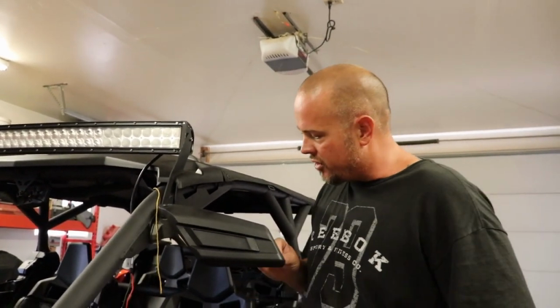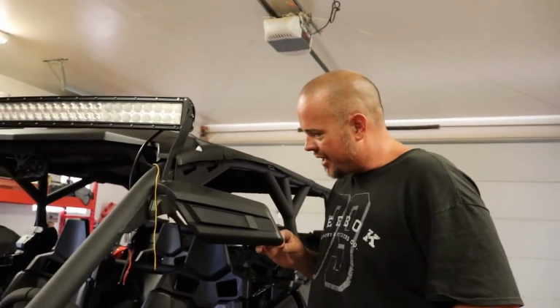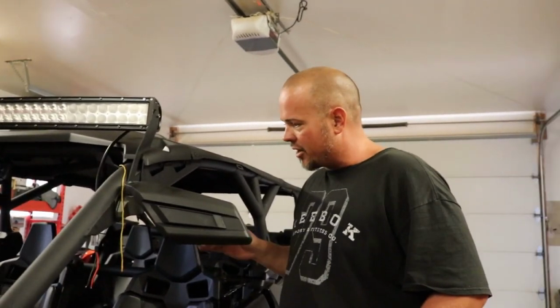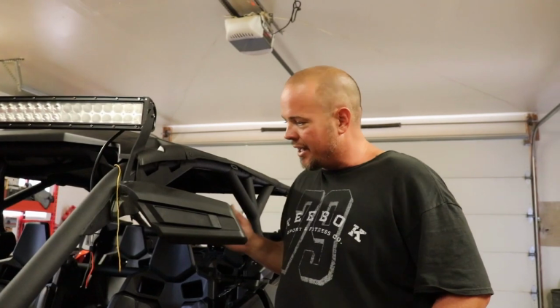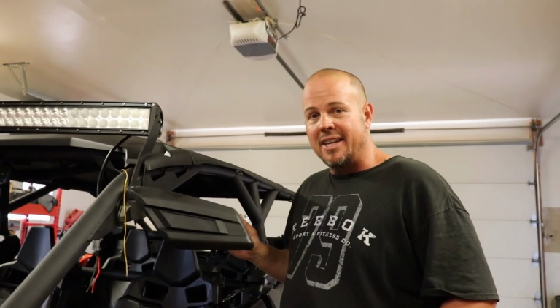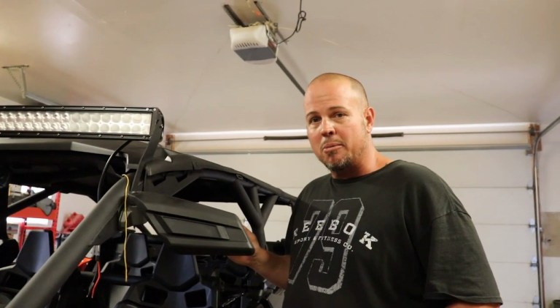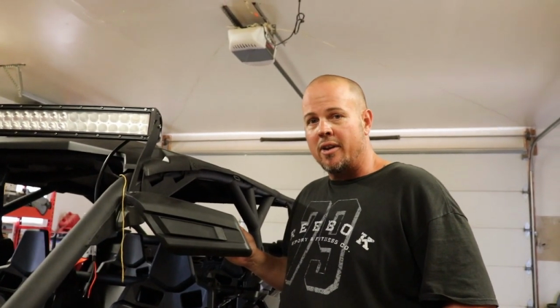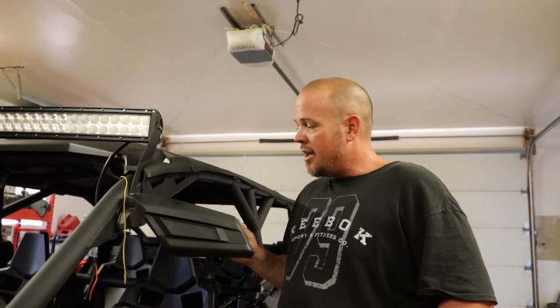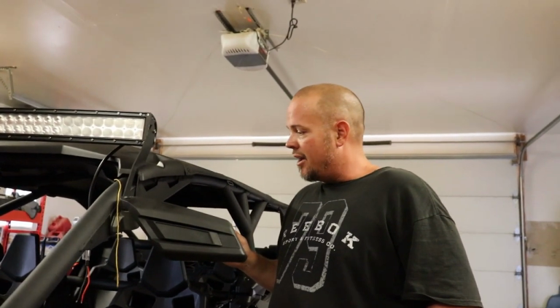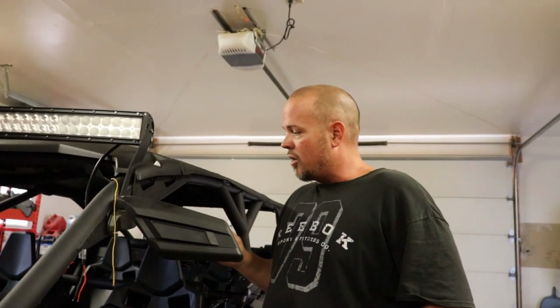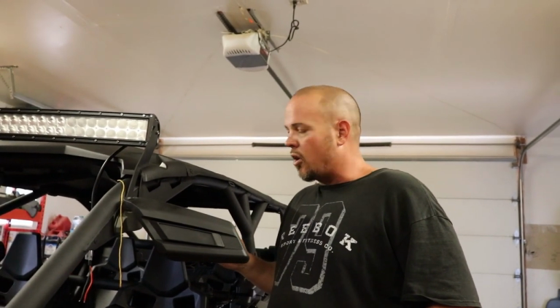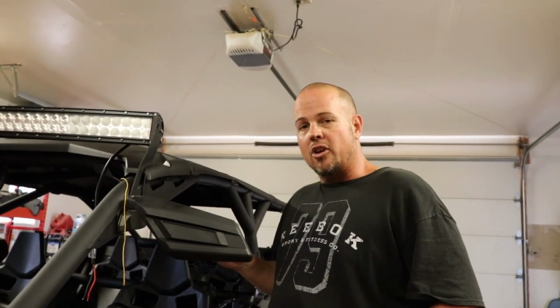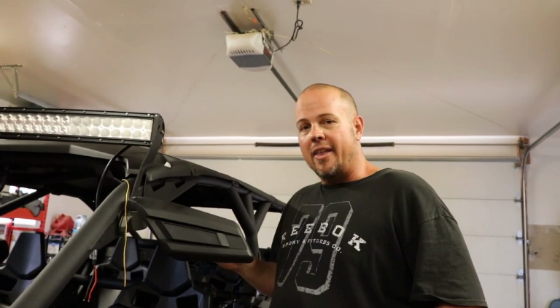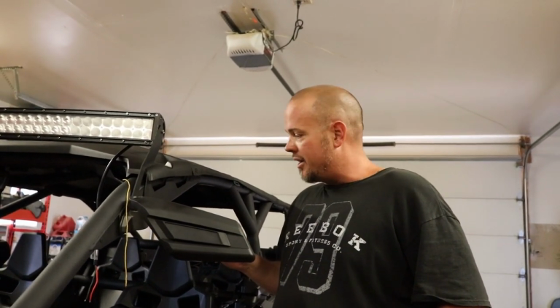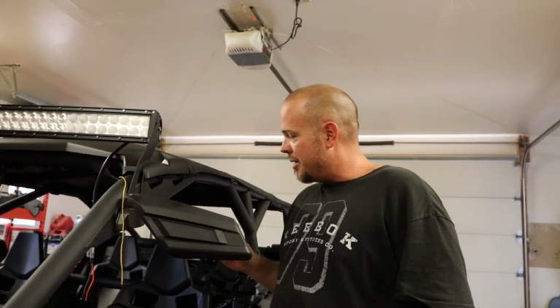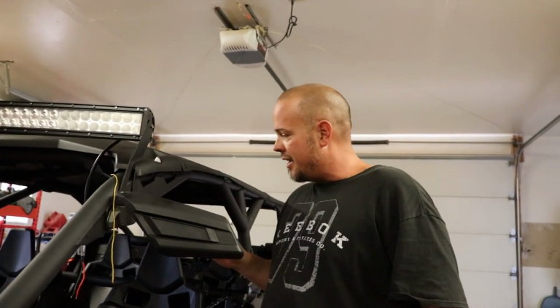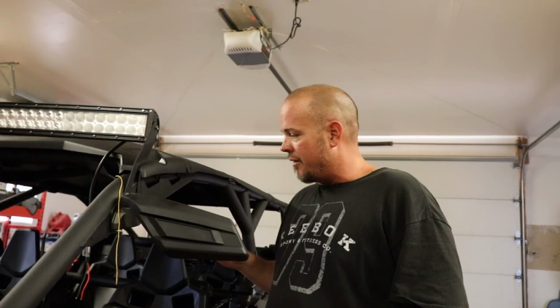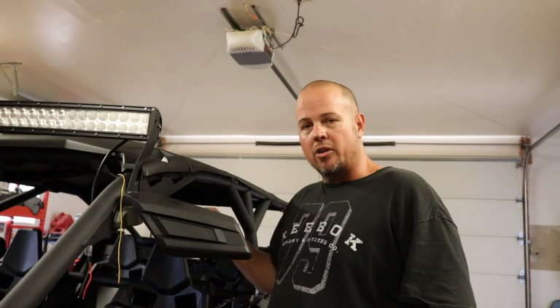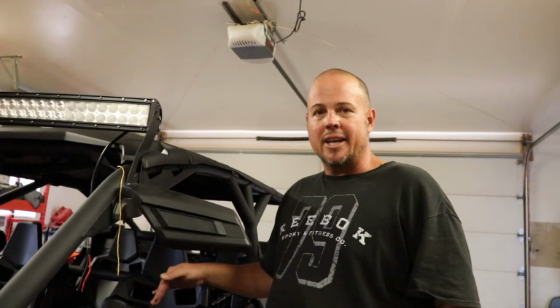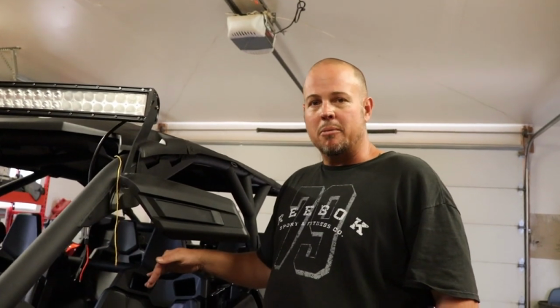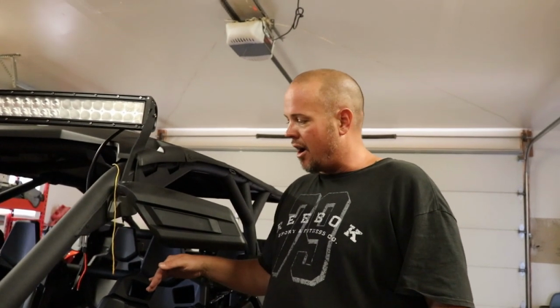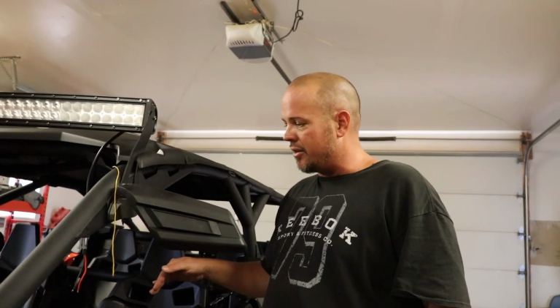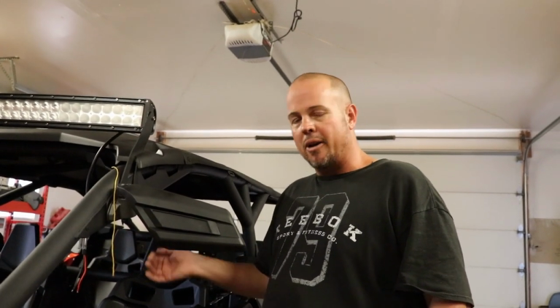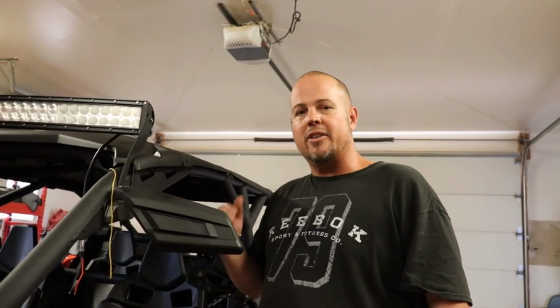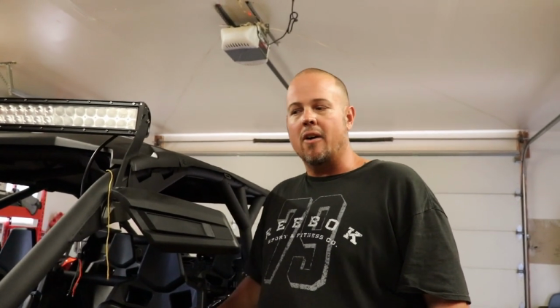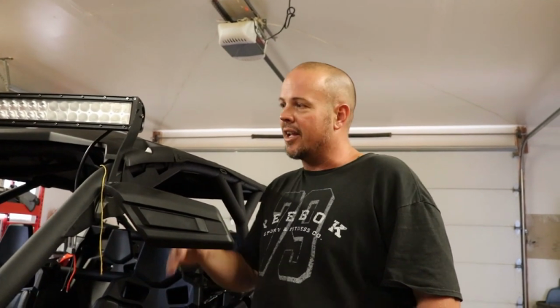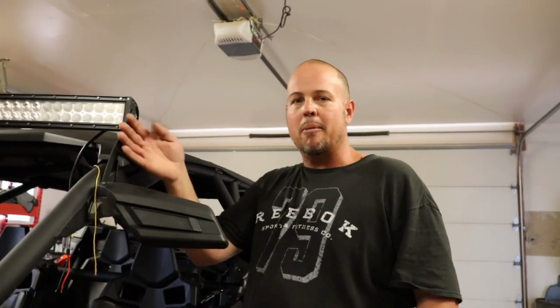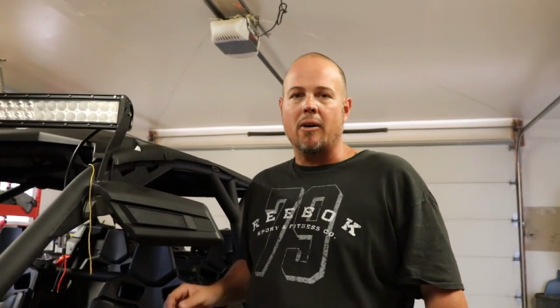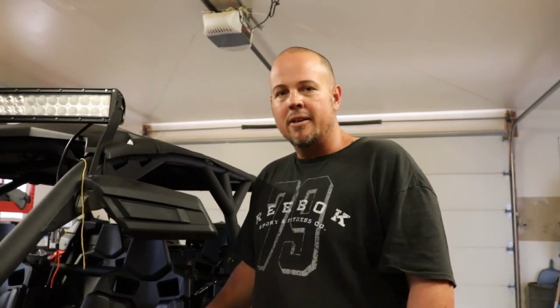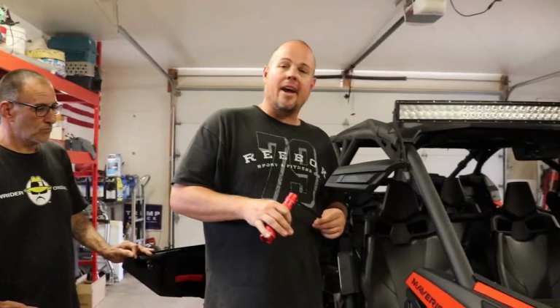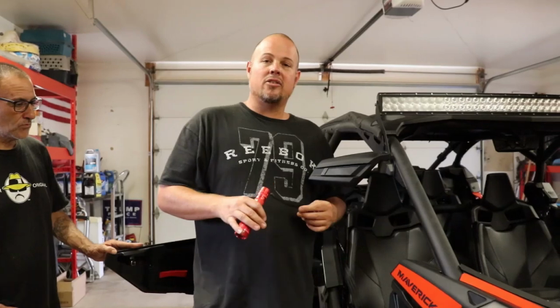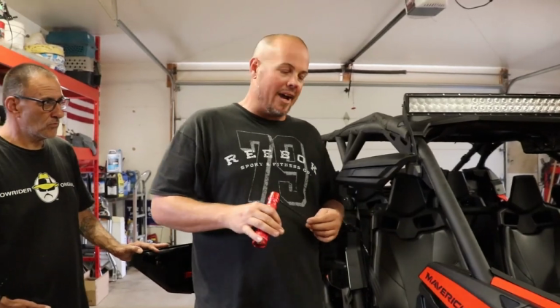We'll come back here in just a second. We're going to go ahead and get the seats removed and show you how that's done, then start digging into the middle of the console, add the harness, and get this bad boy powered.